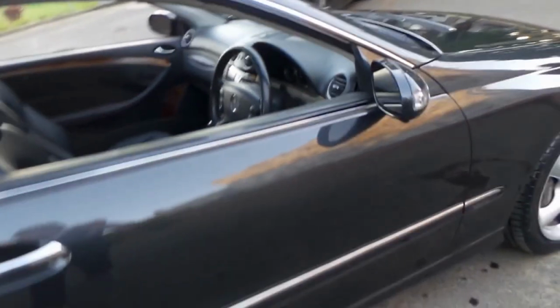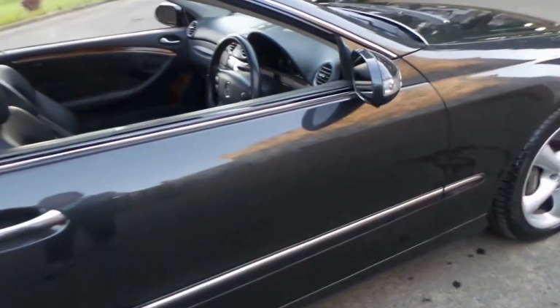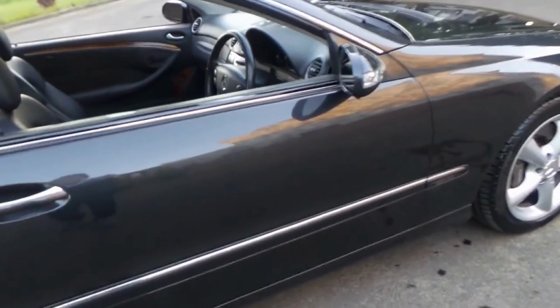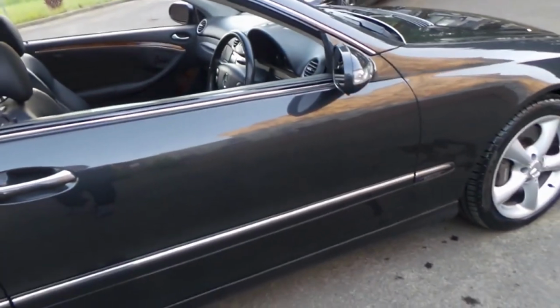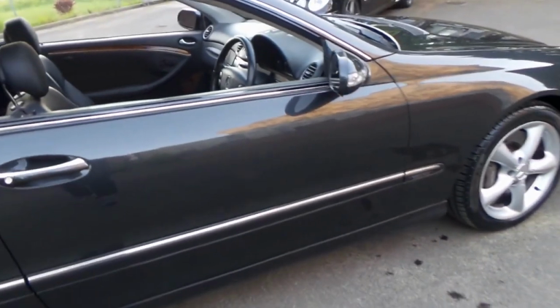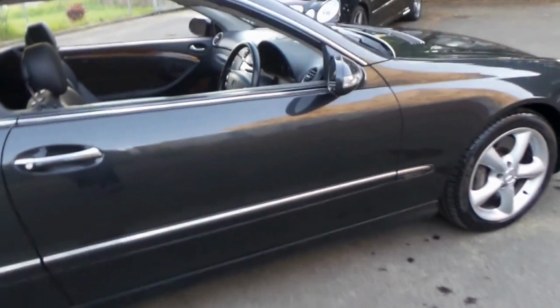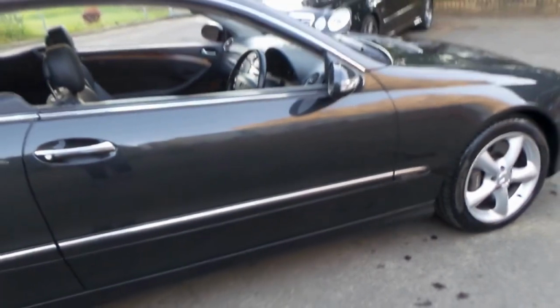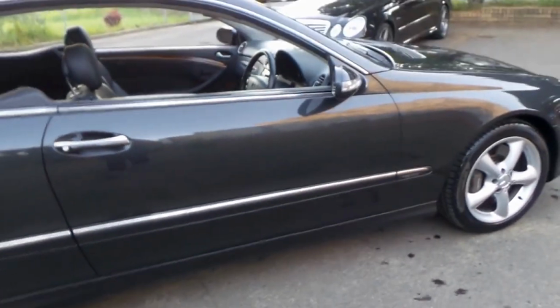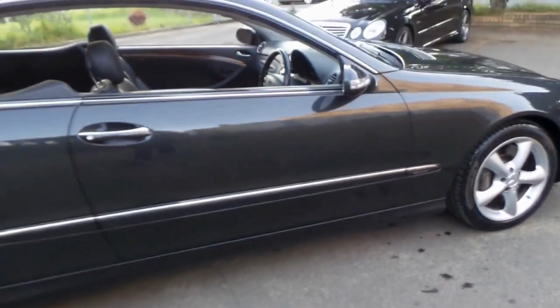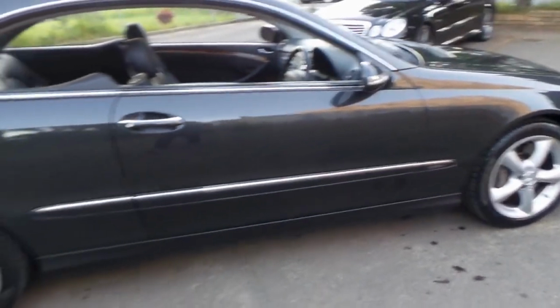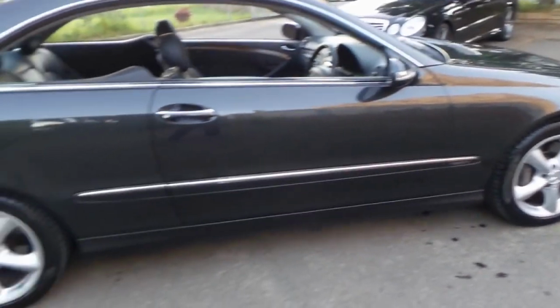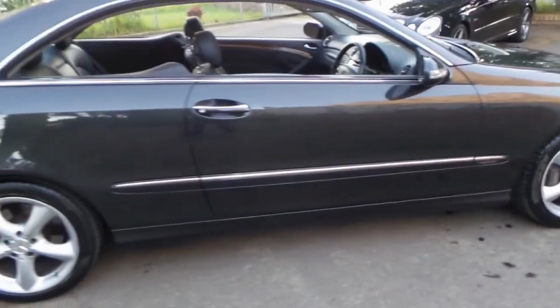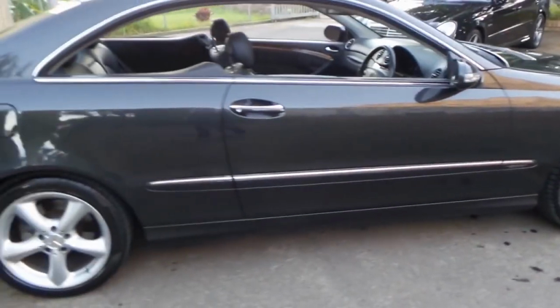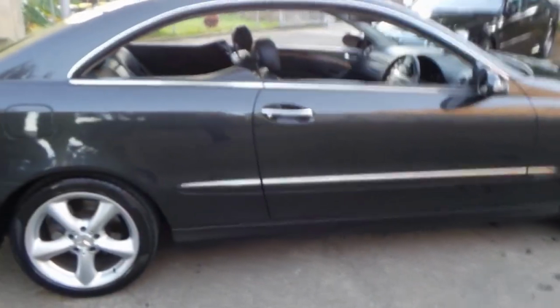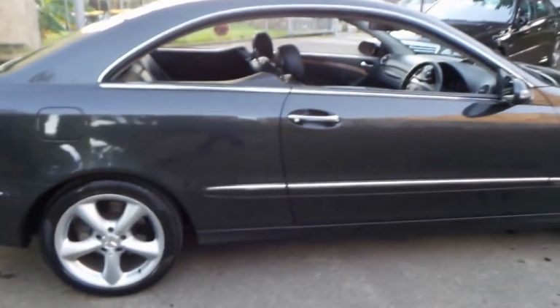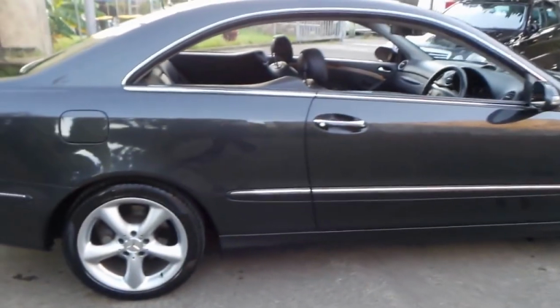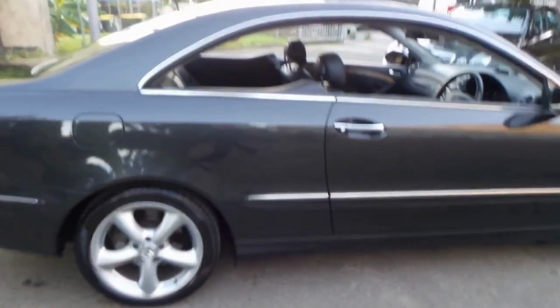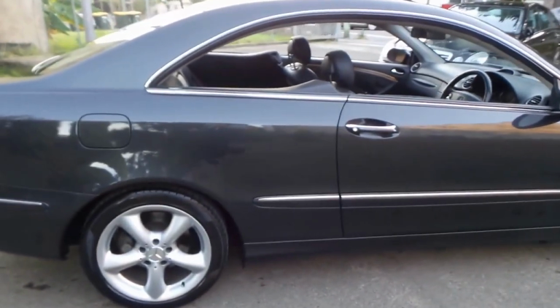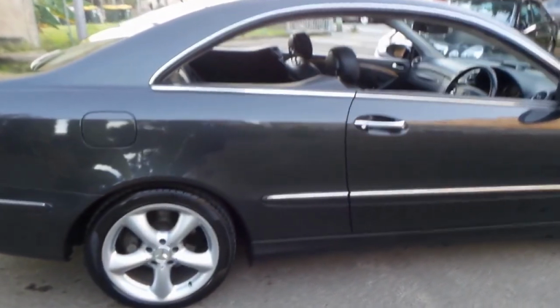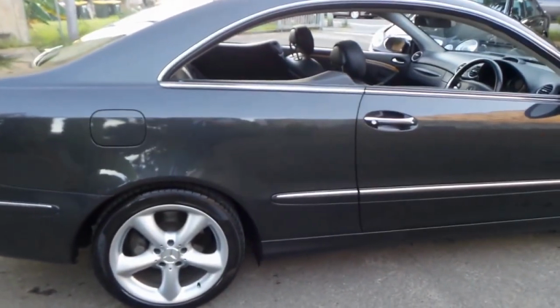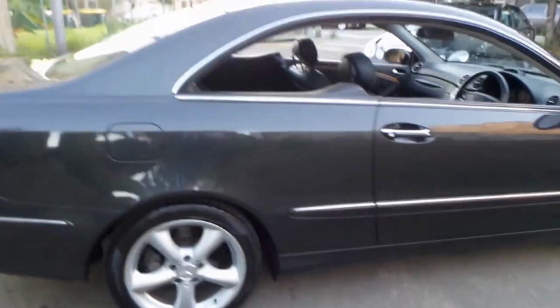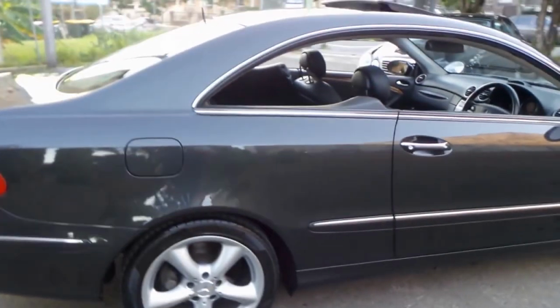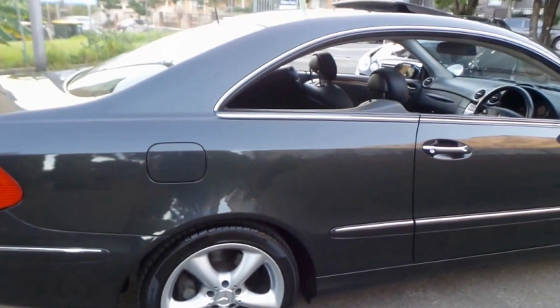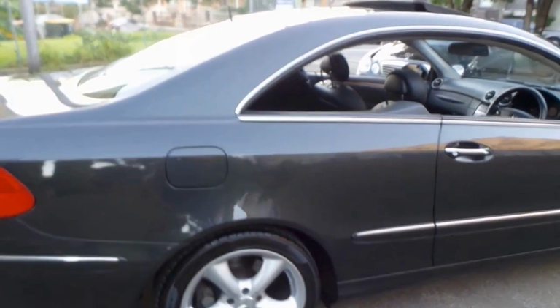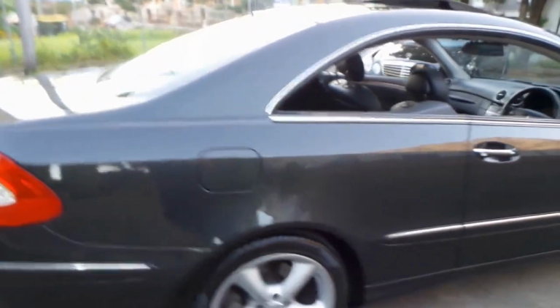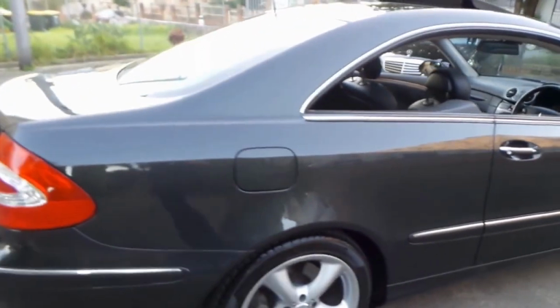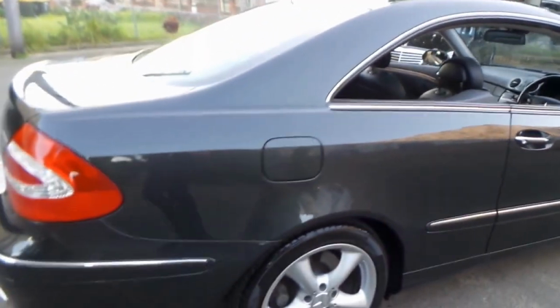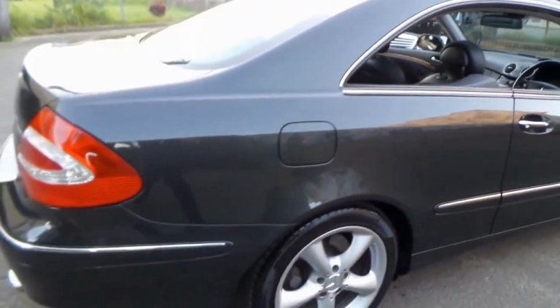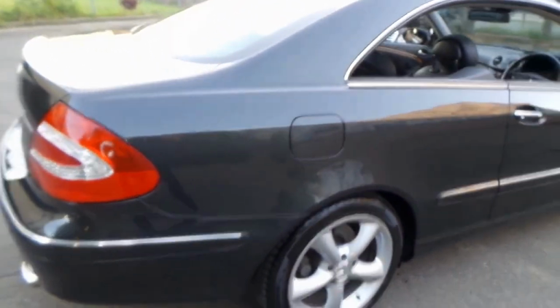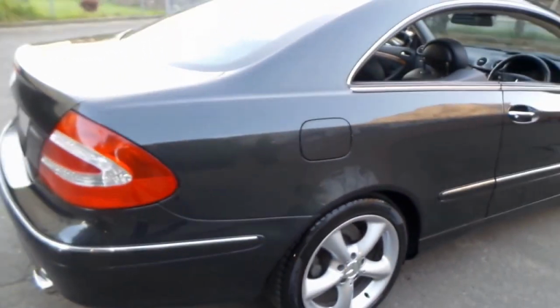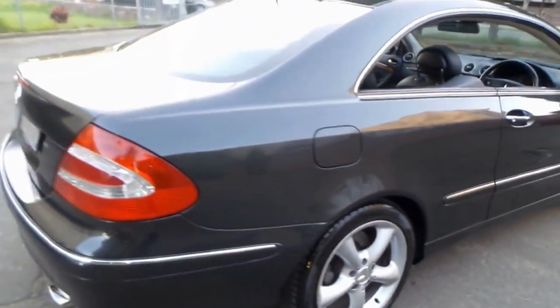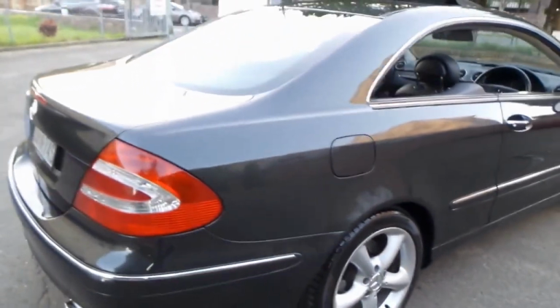You could drive this for two or three years, and if you keep it well serviced, keep it in good condition, keep the car under cover — it's going to hold its value.